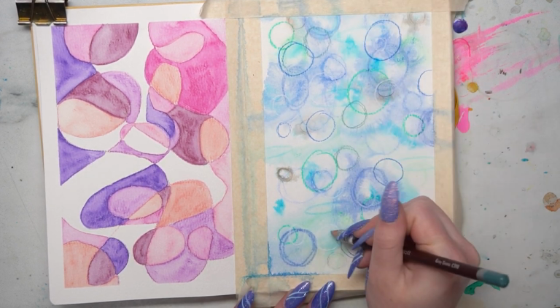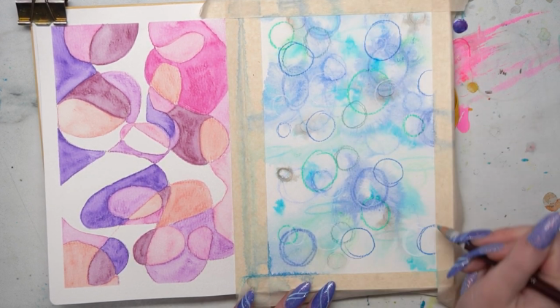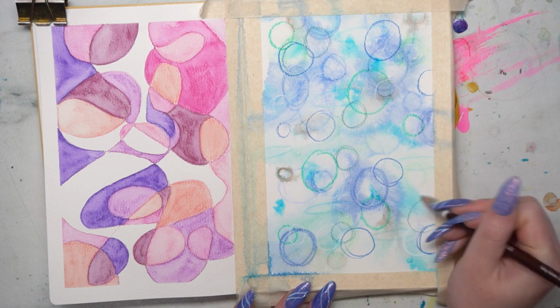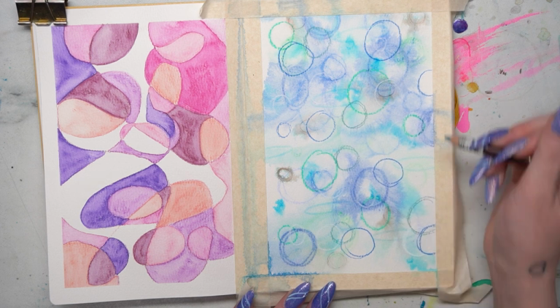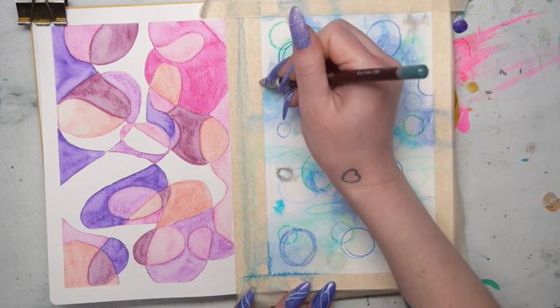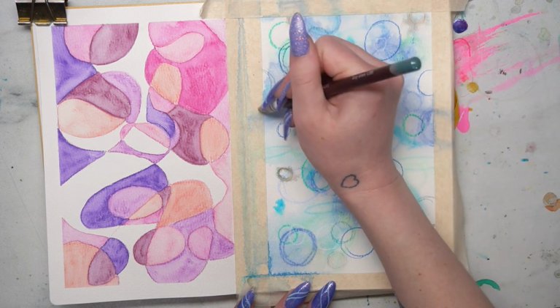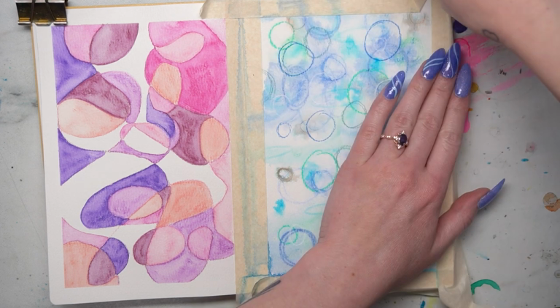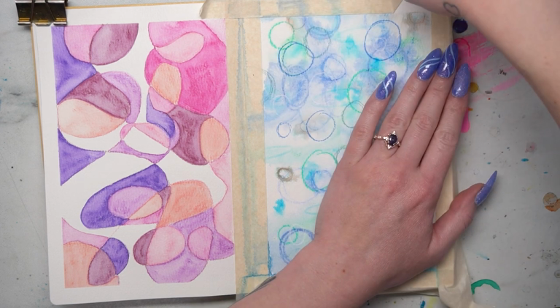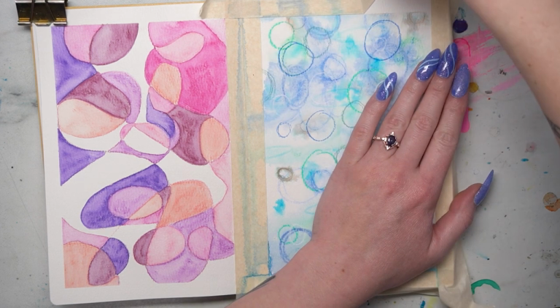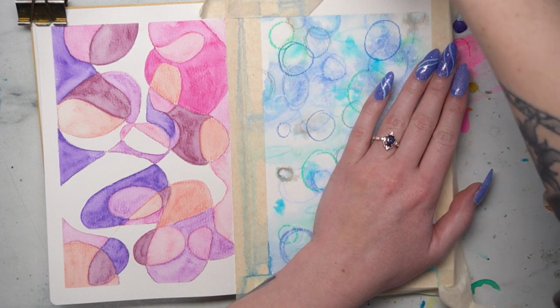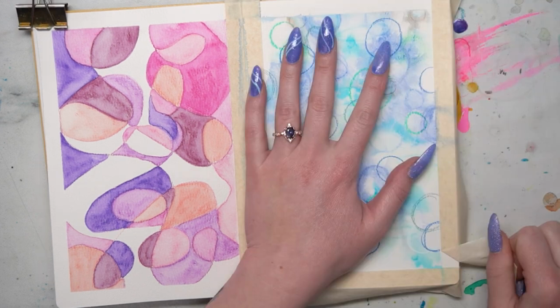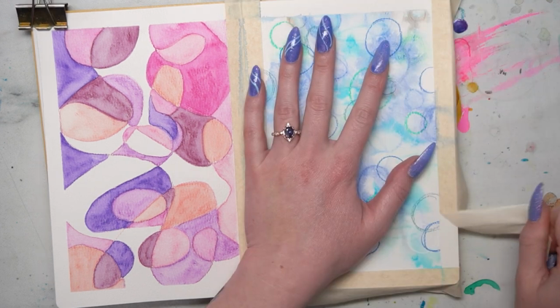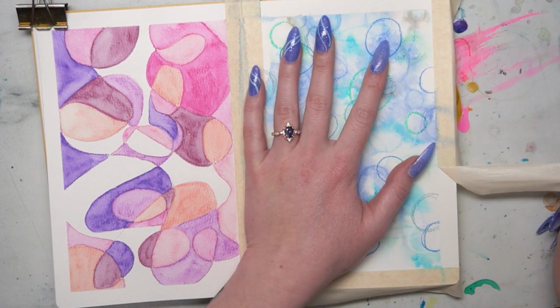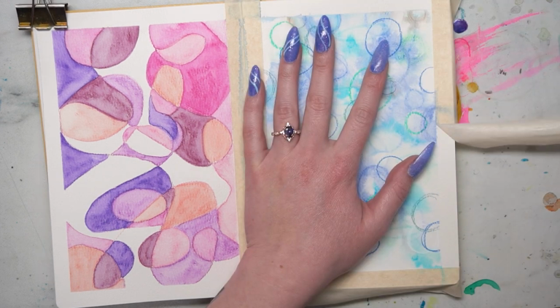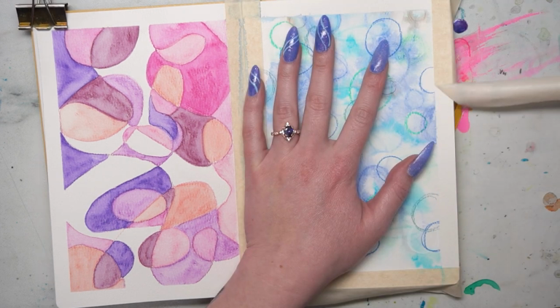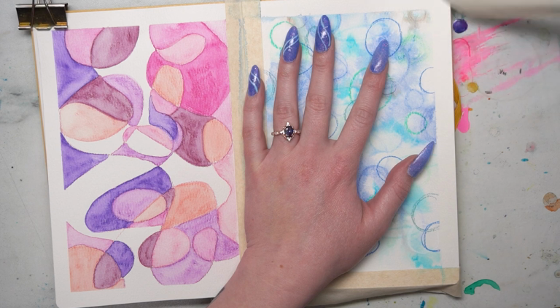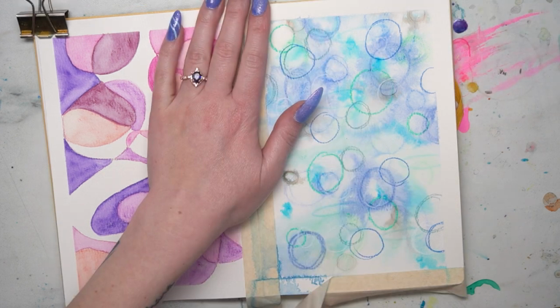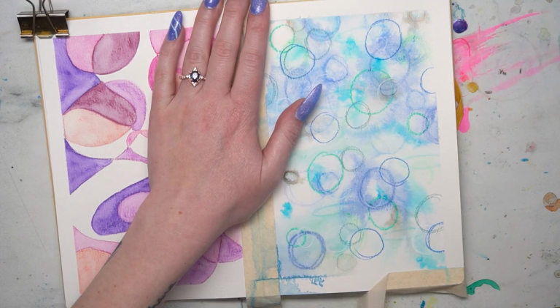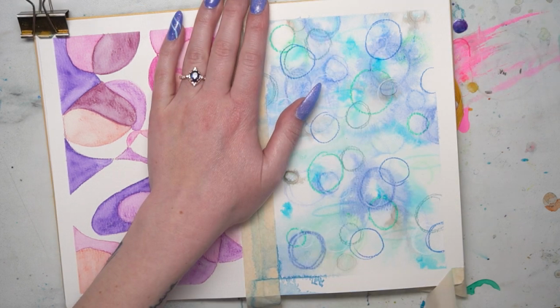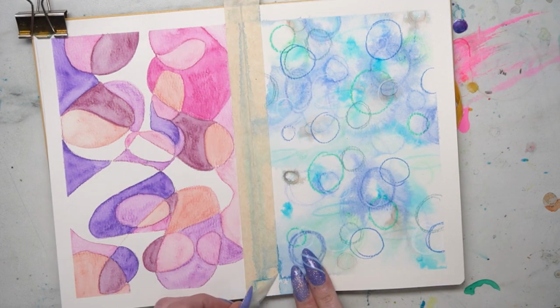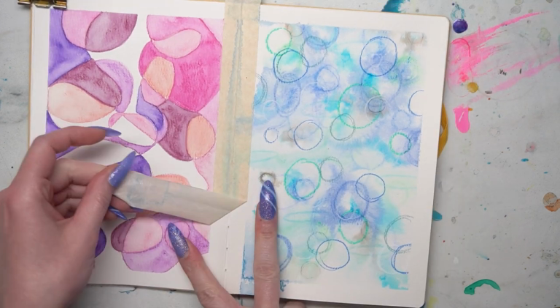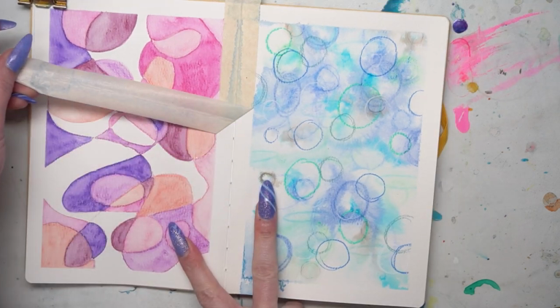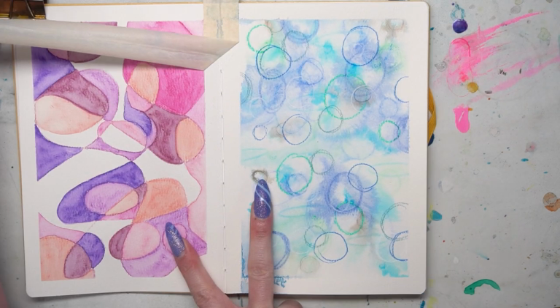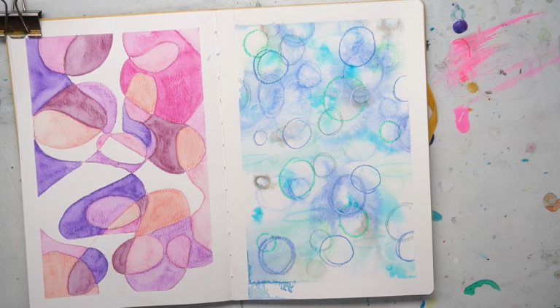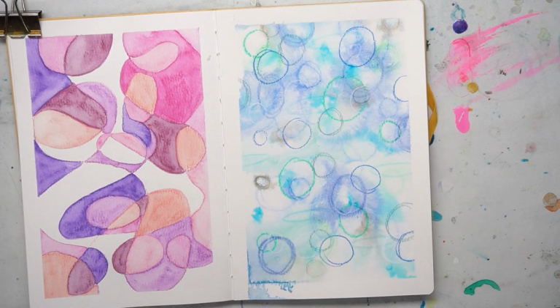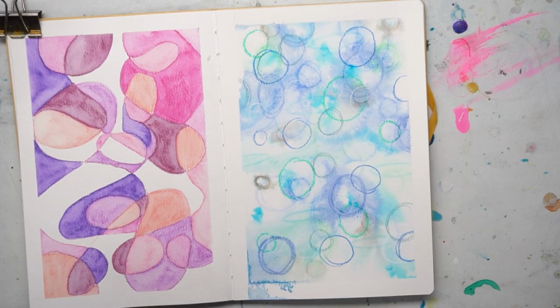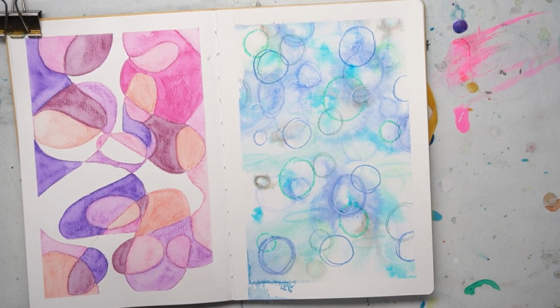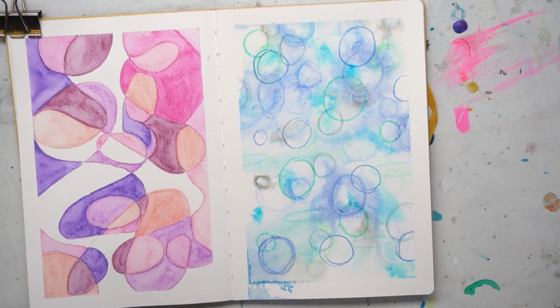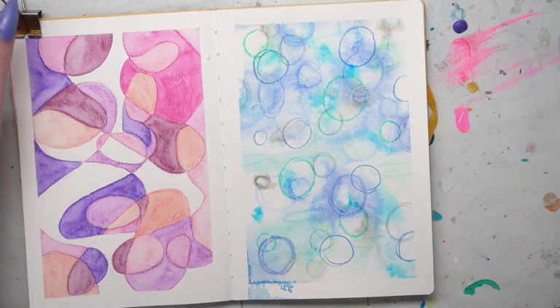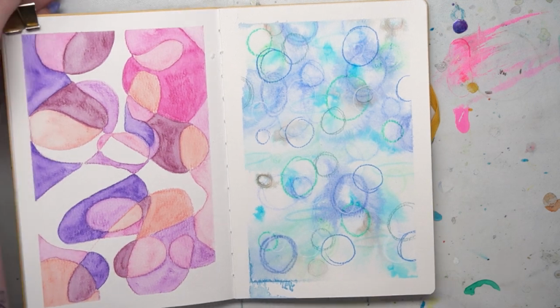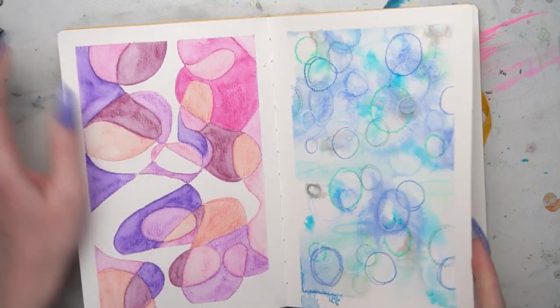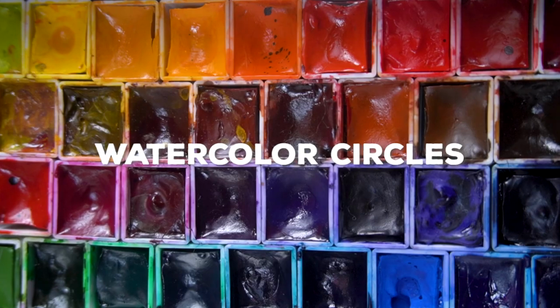Some great art supplies to use with the layered circle page are watercolor pencils, colored pencils, watercolor crayons, pastels, acrylic markers, fine liners, and regular markers.